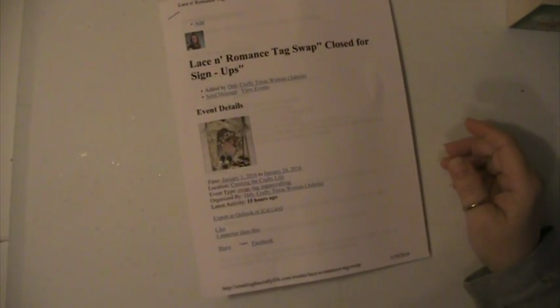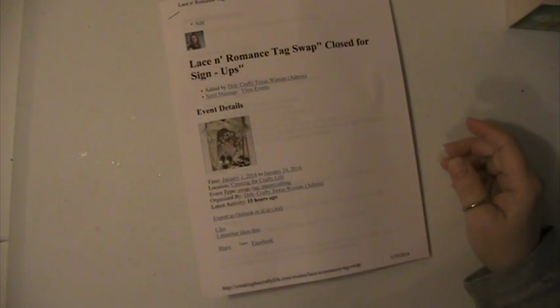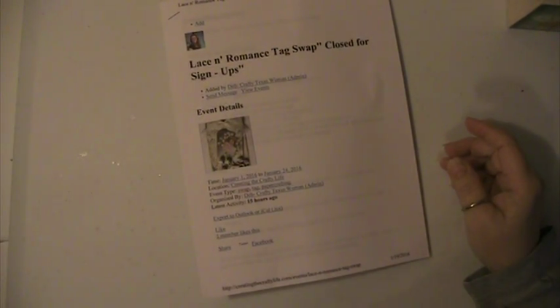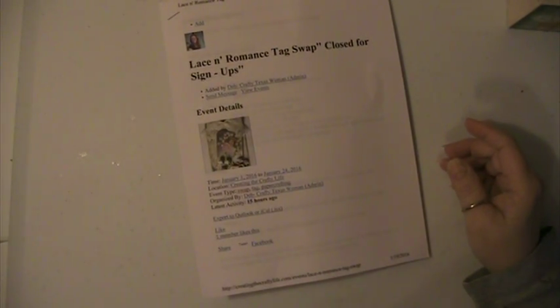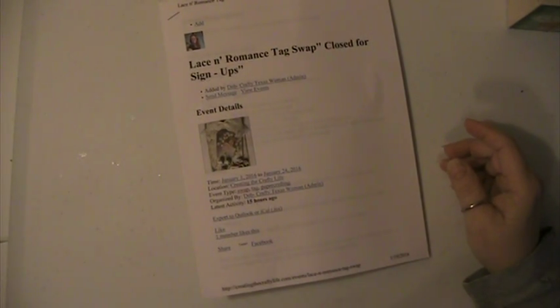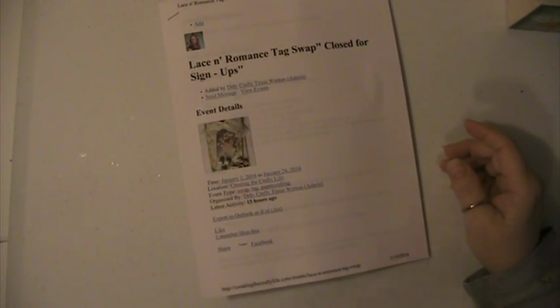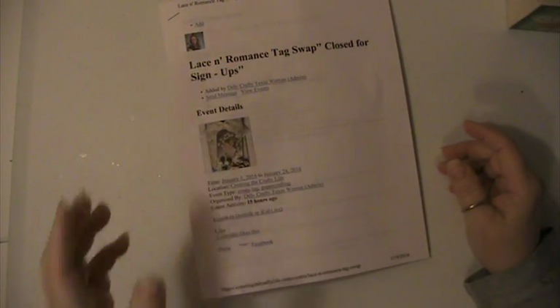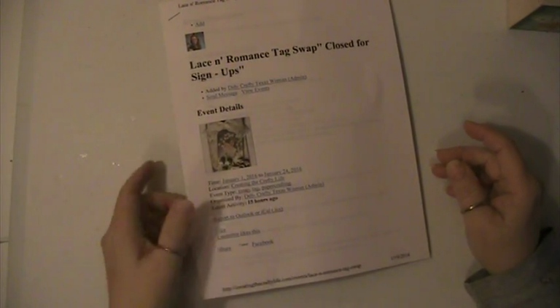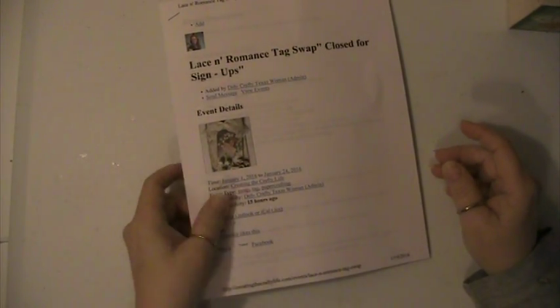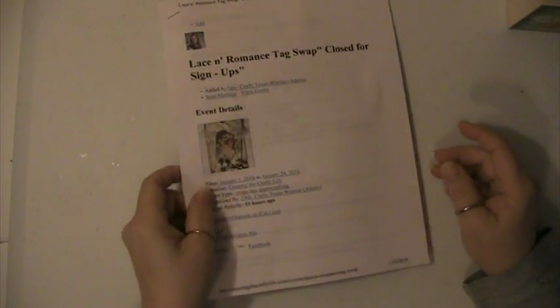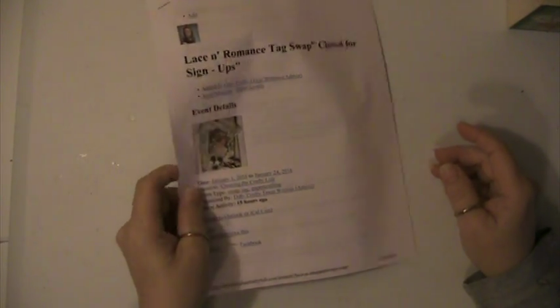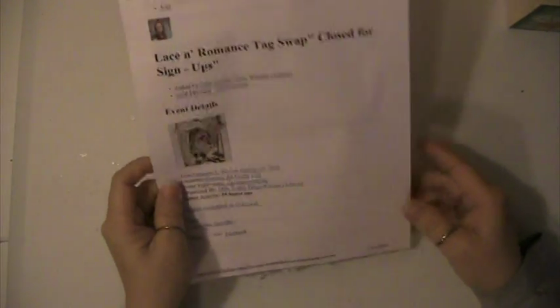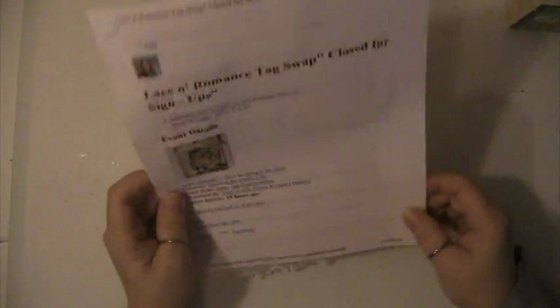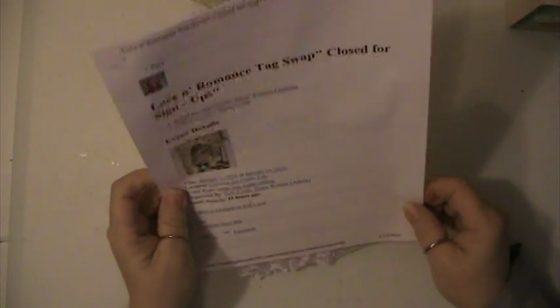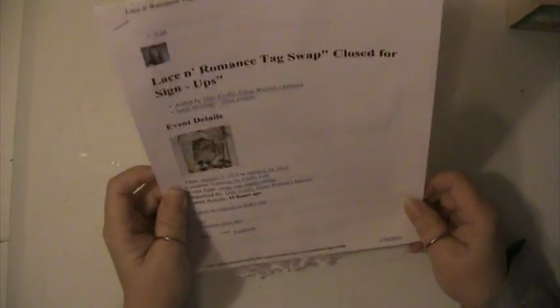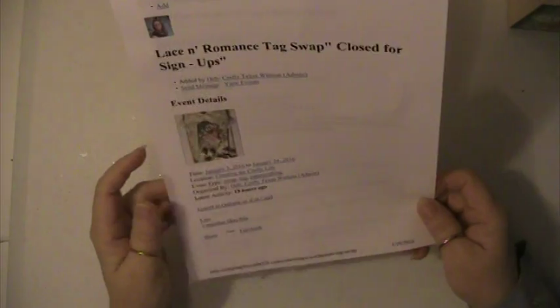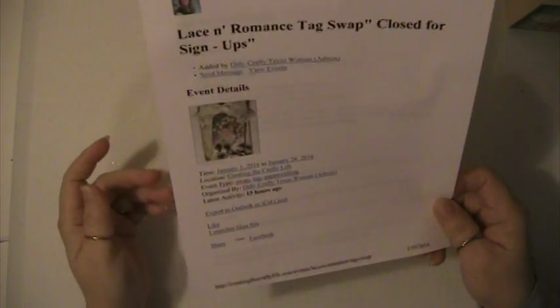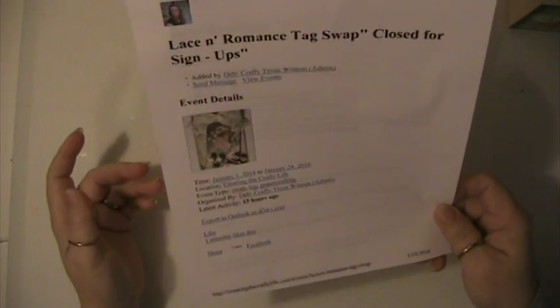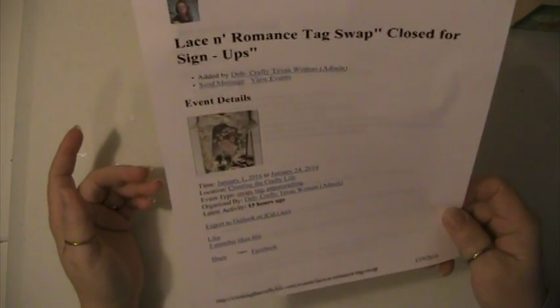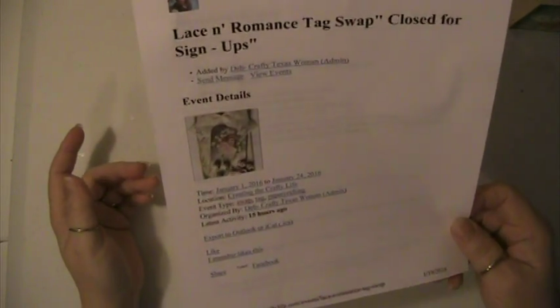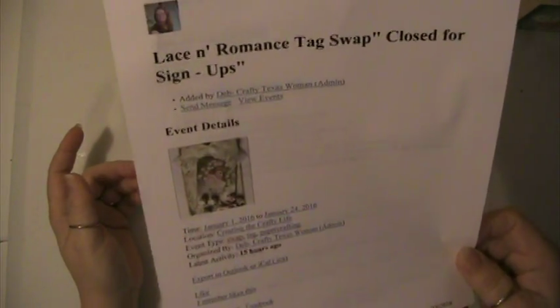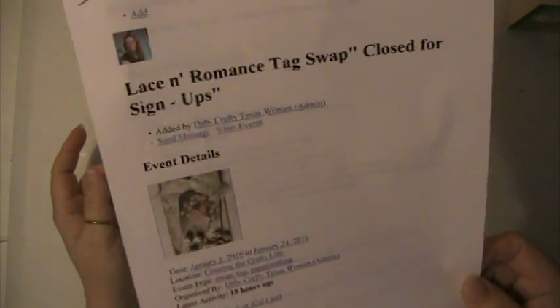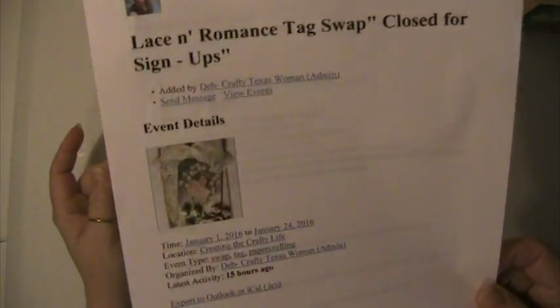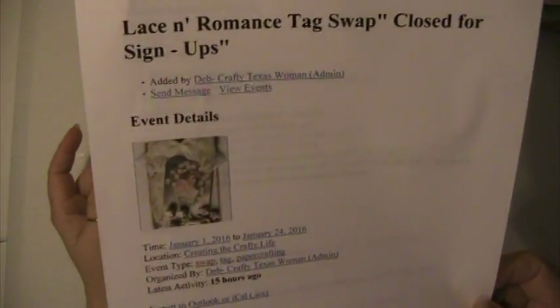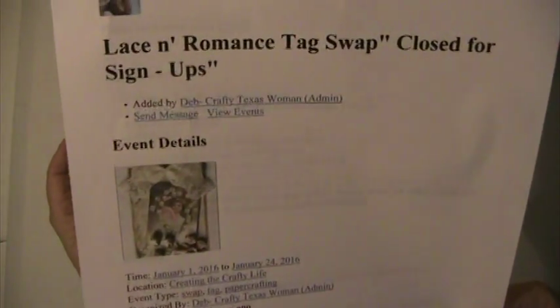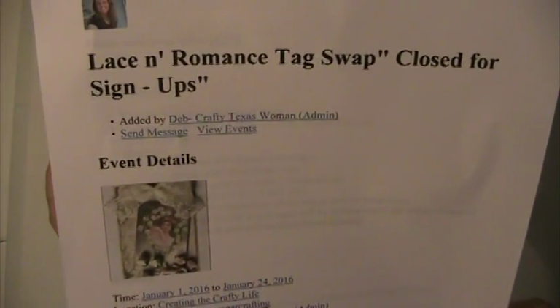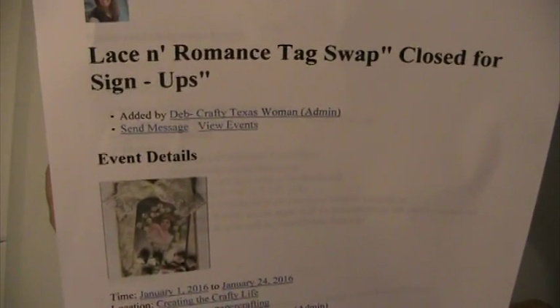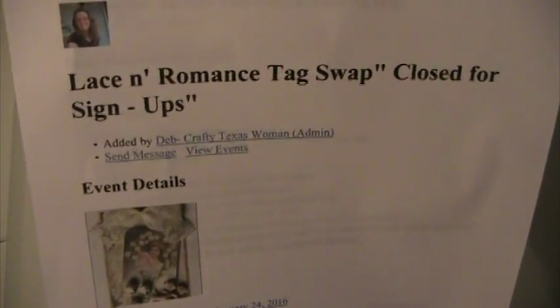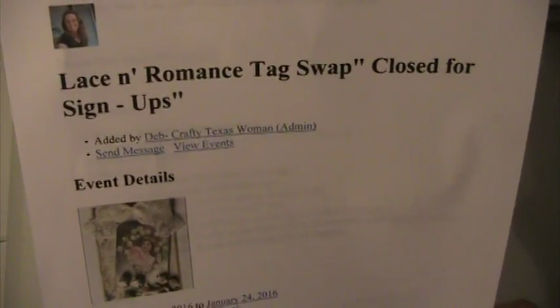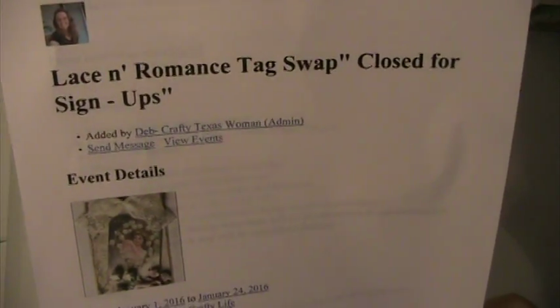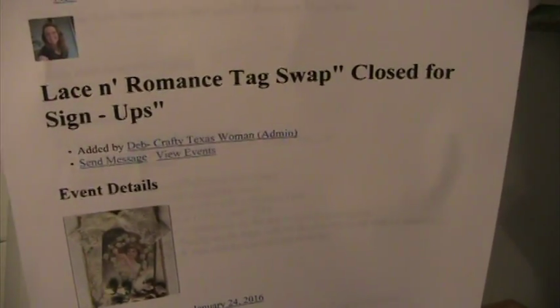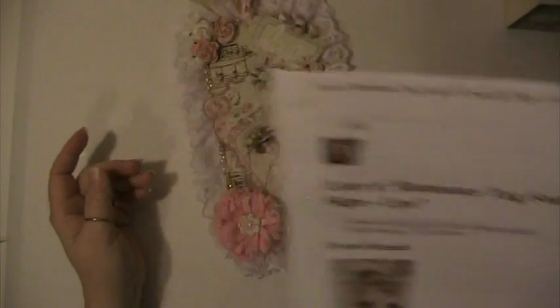Hi everyone, this is Lisey here and I'm here with a swap that I did over creating The Crafty Life. It's called the Lace and Romance Tag Swap.